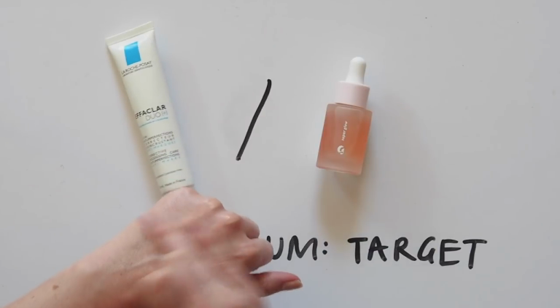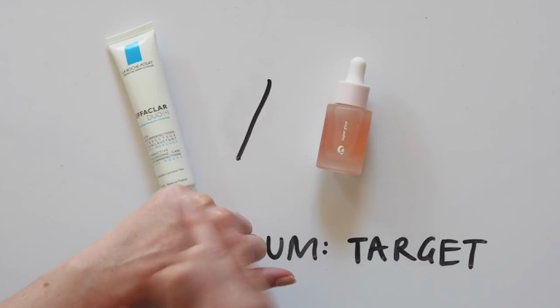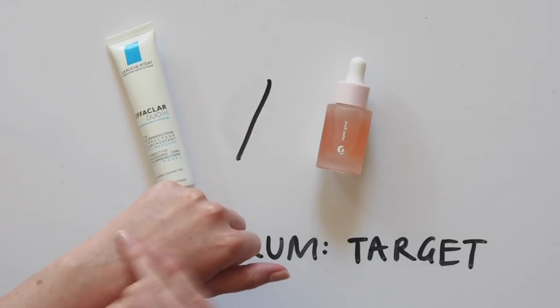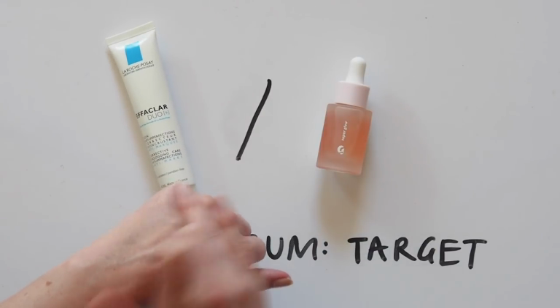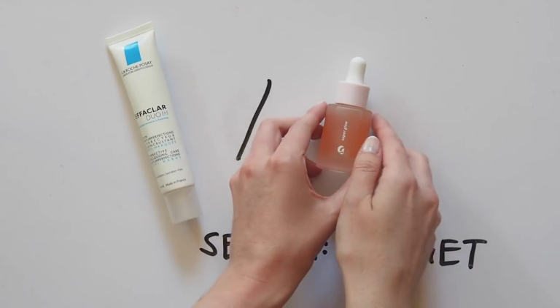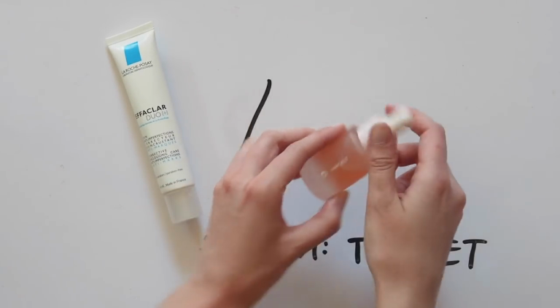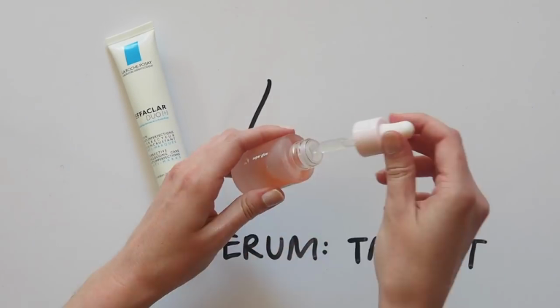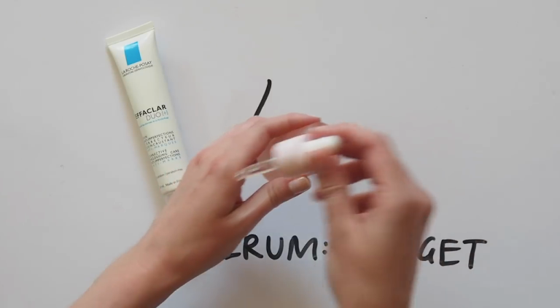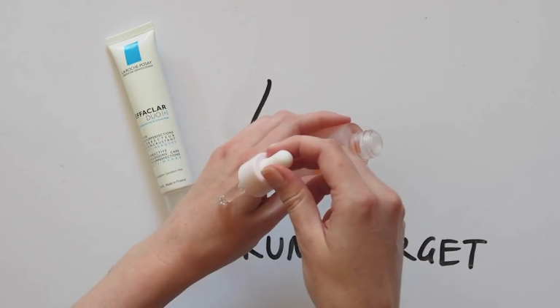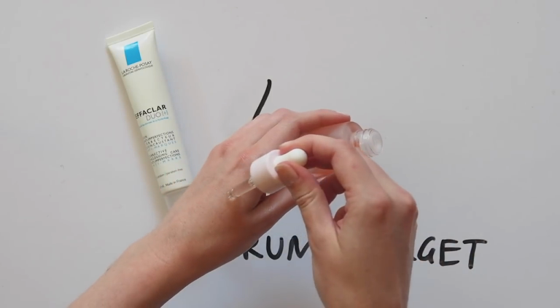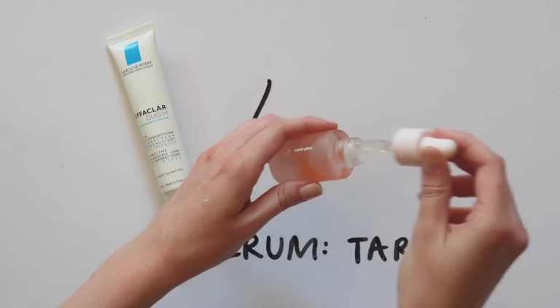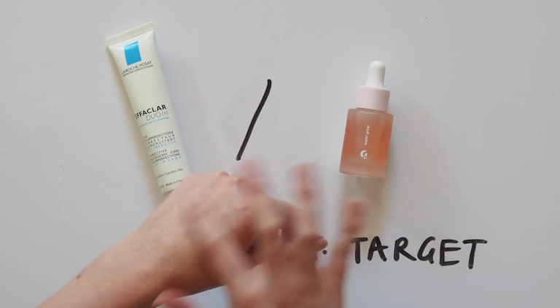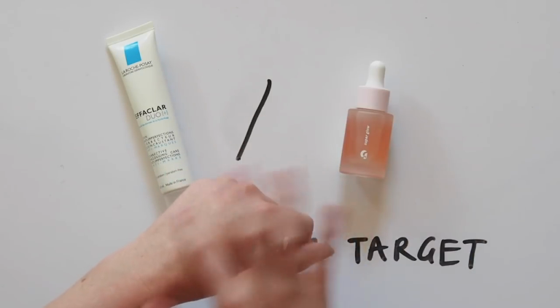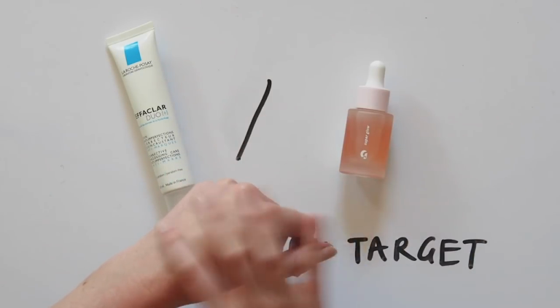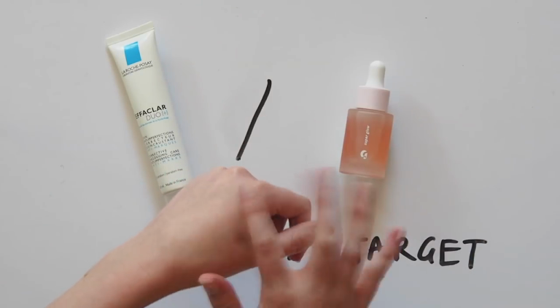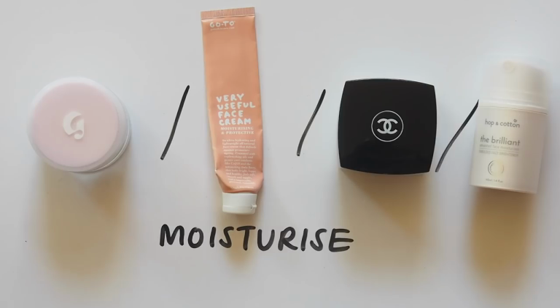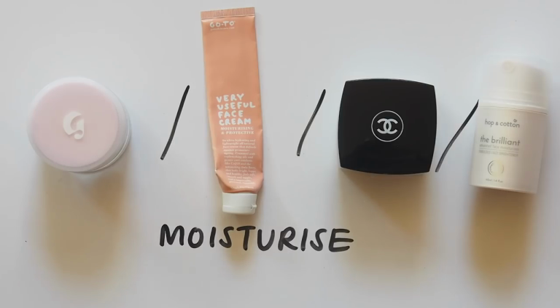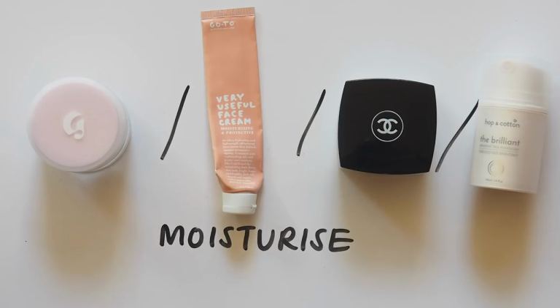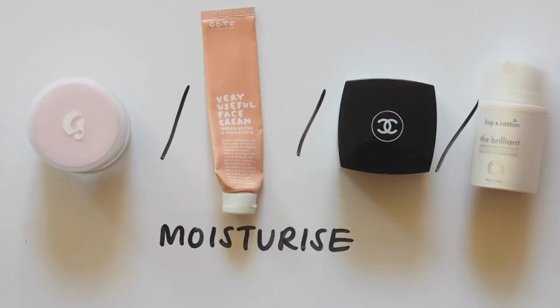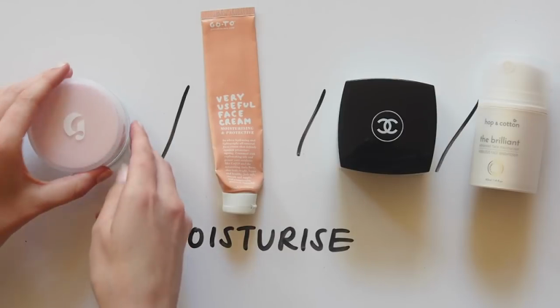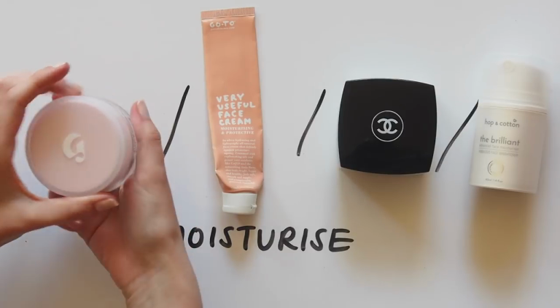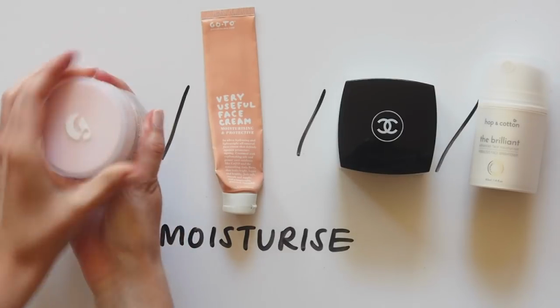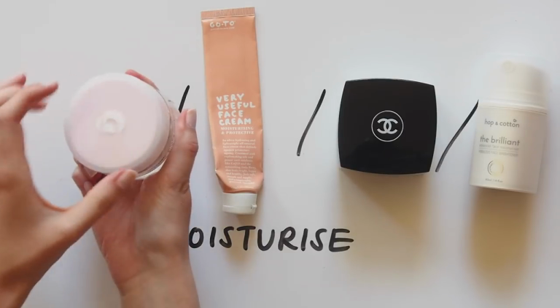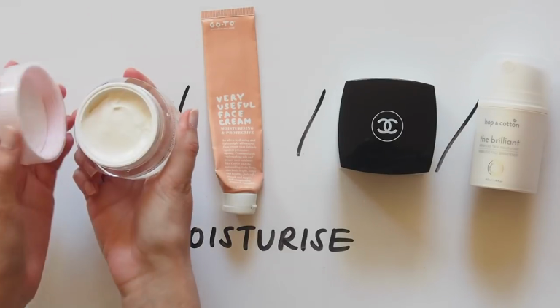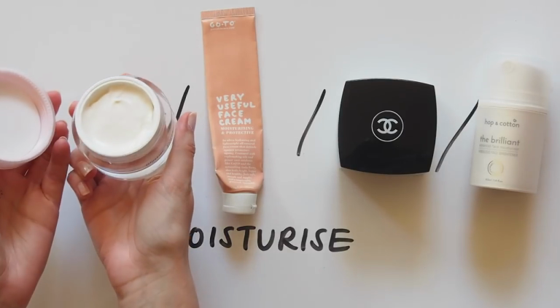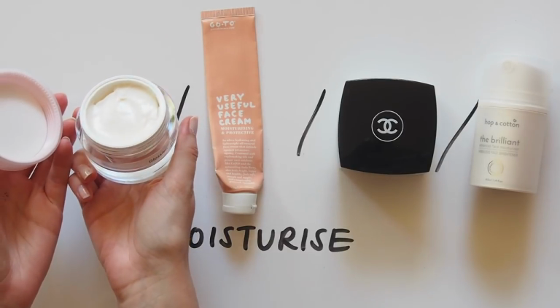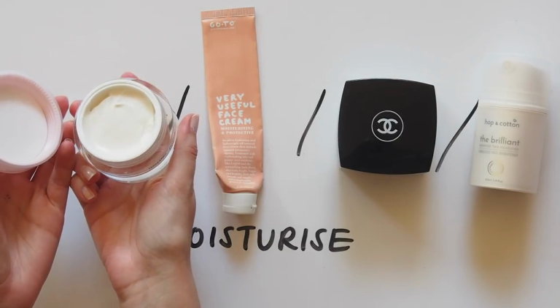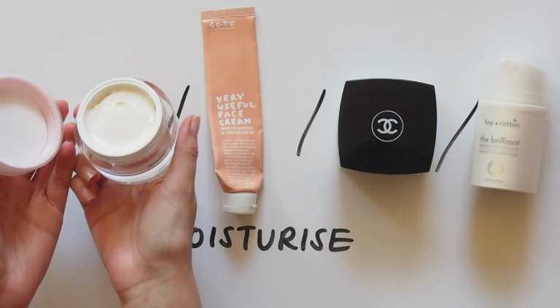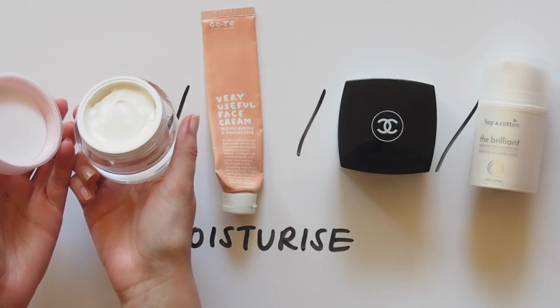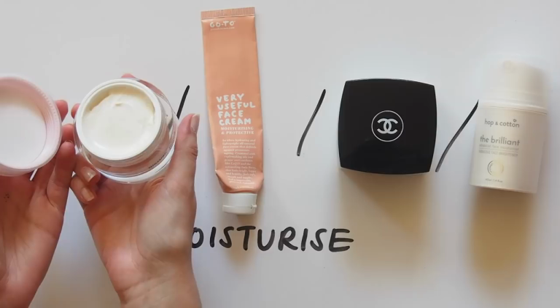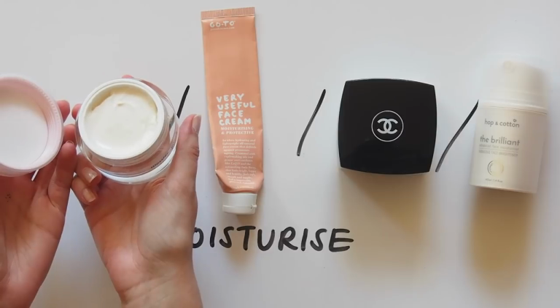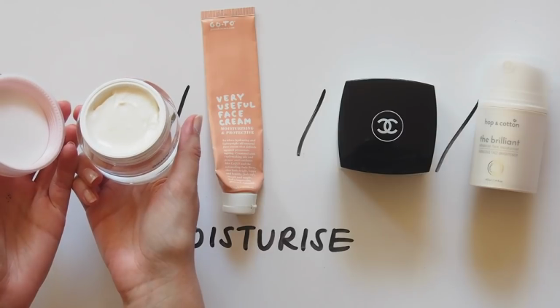Out, damned spot. I'll use Glossier Super Glow on my cheeks if my complexion looks a bit dull. Nearly there, I swear. Moisturiser is the fun part, right? Glossier Priming Moisturiser Rich is fantastic — nice lavender scent, very hydrating and smooth, but not too heavy.